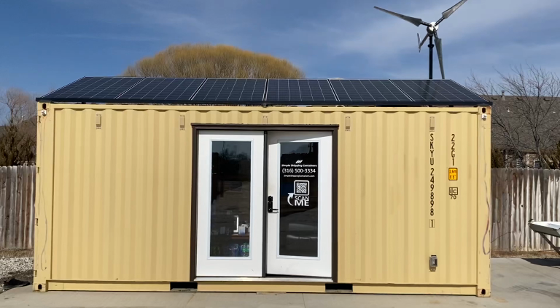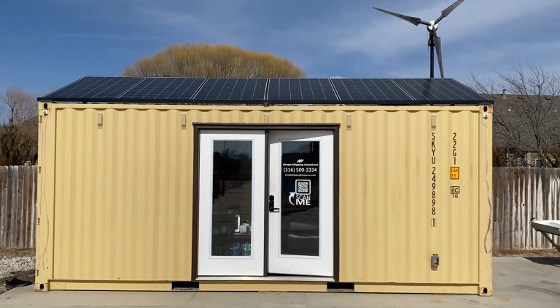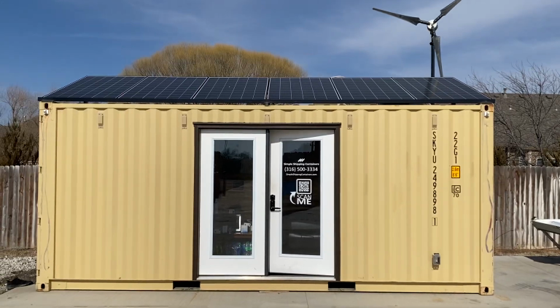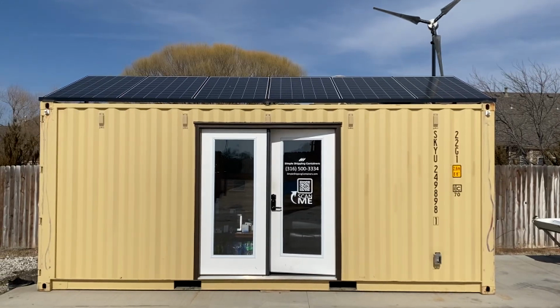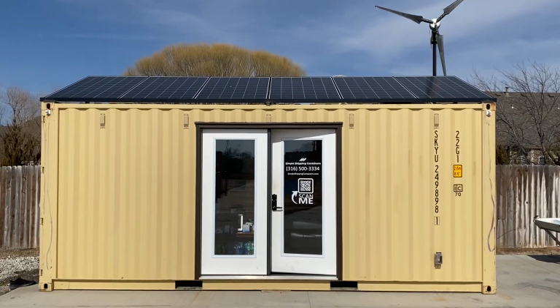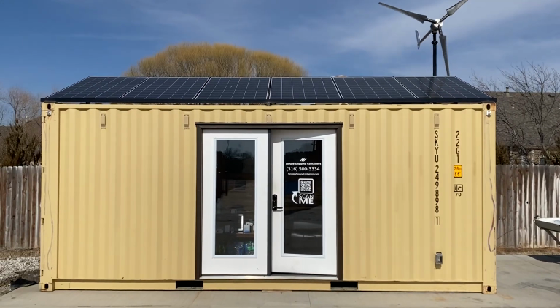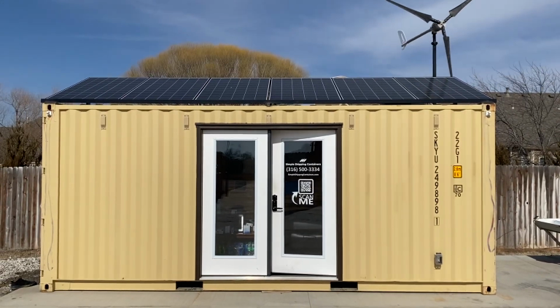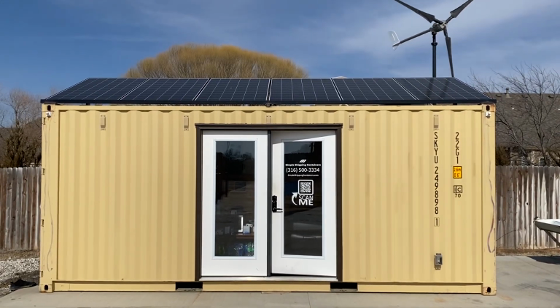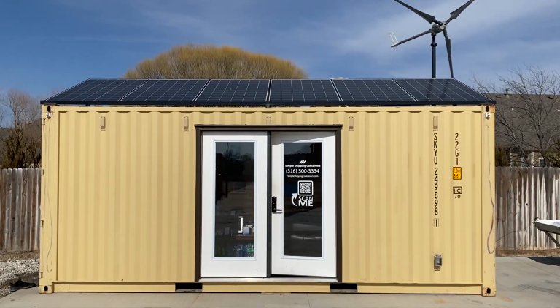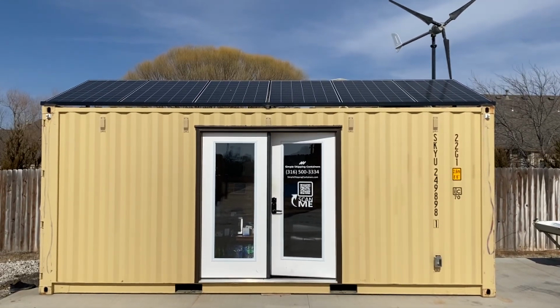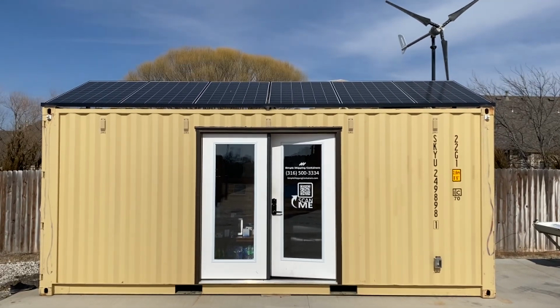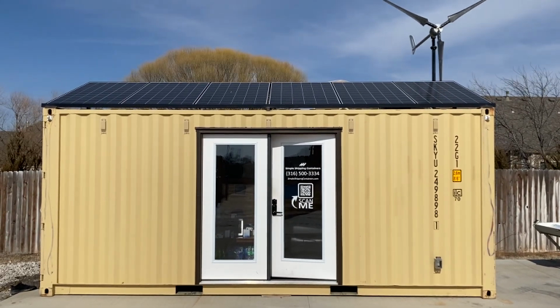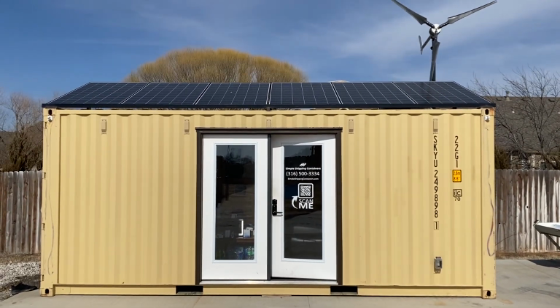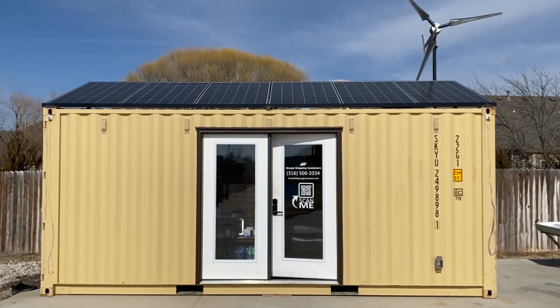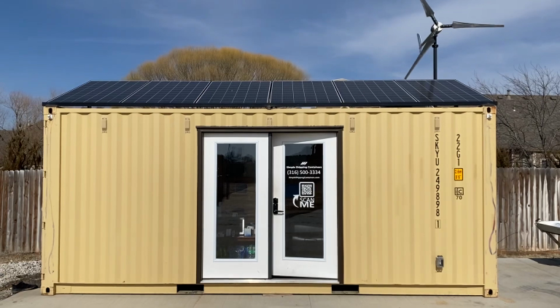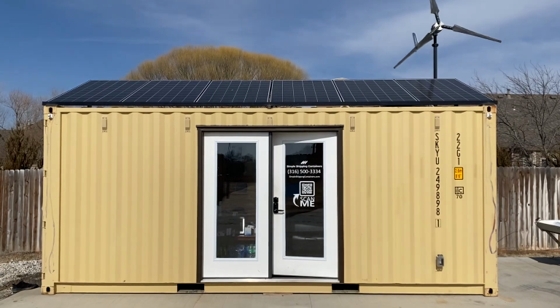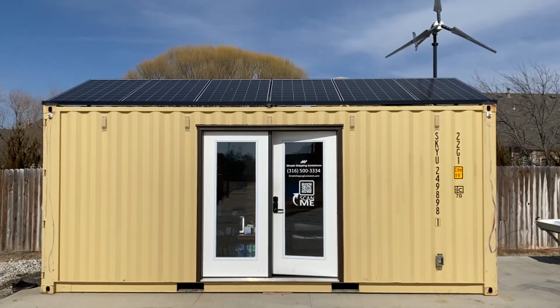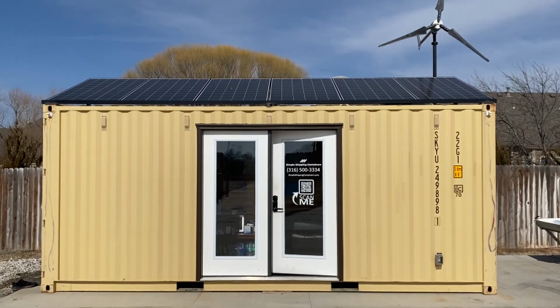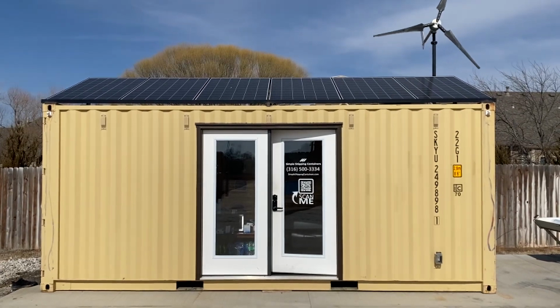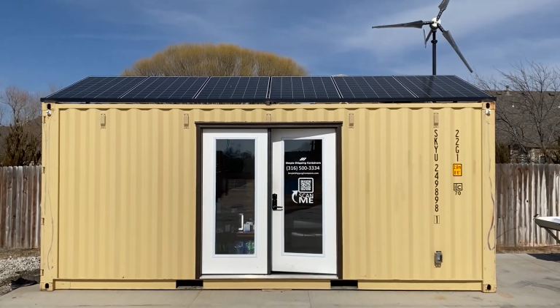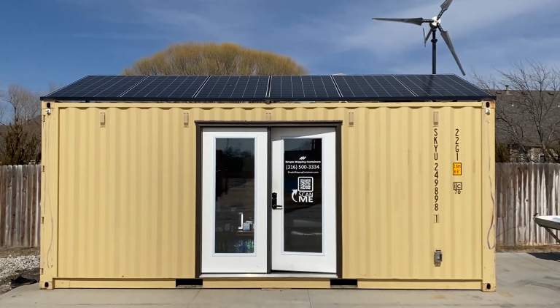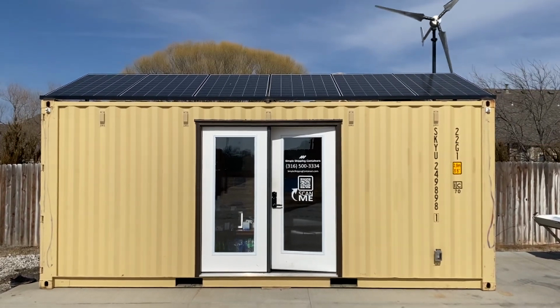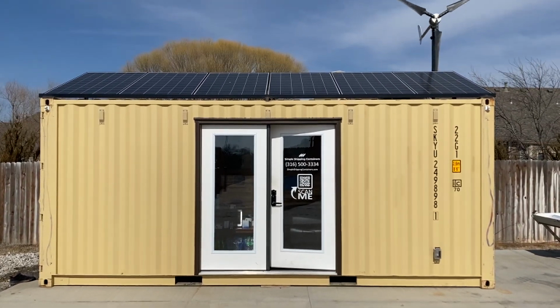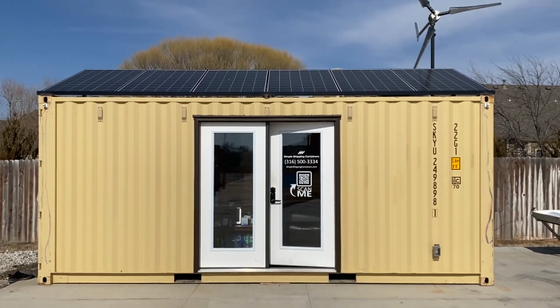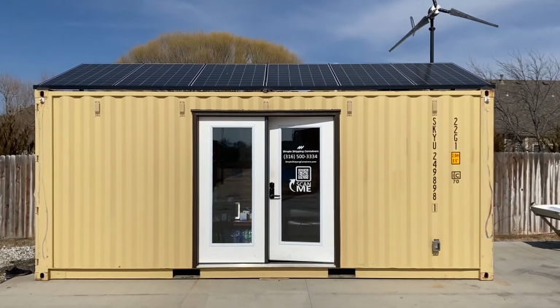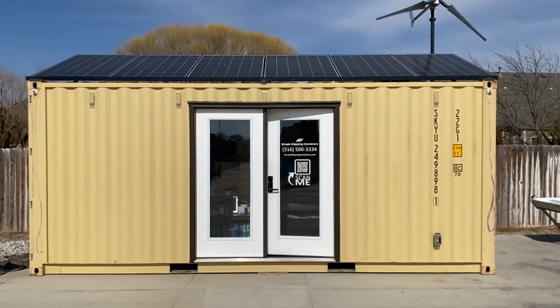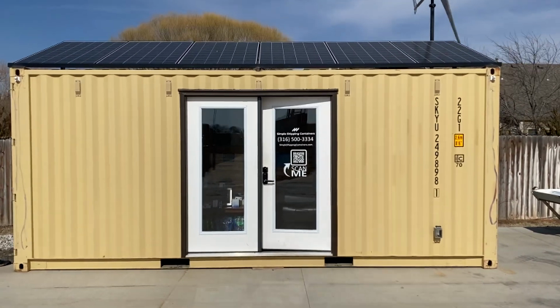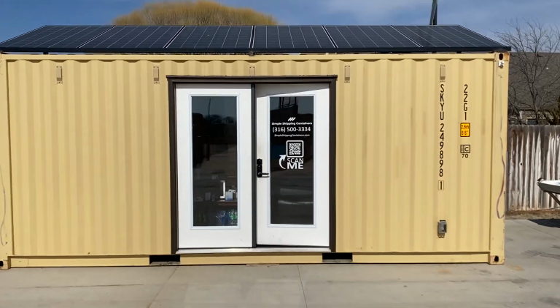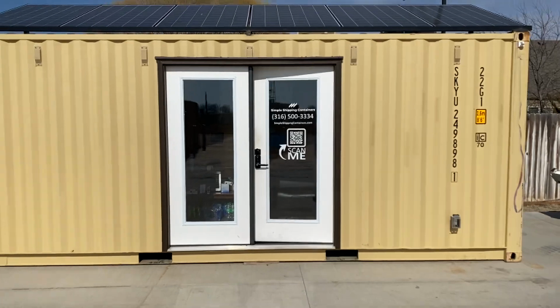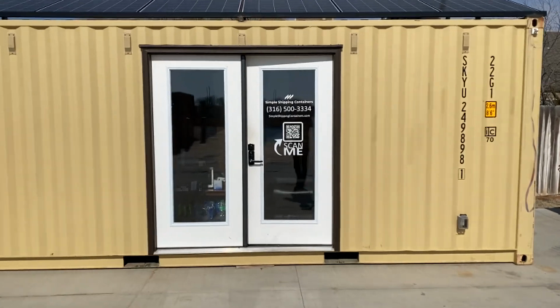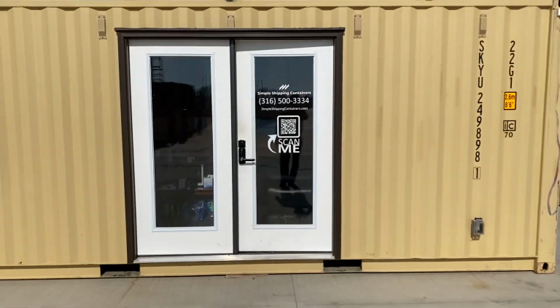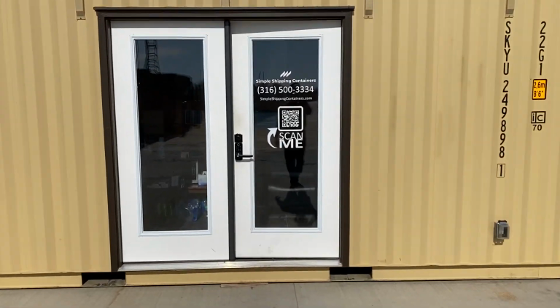Hey, Dallas with Simple Shipping Containers here. I want to go over solar on shipping containers for just a moment. This 20-foot container has 2,000 watts of solar. Let's go inside and check out the battery and inverter setup.